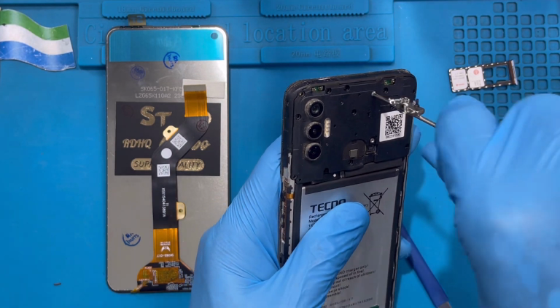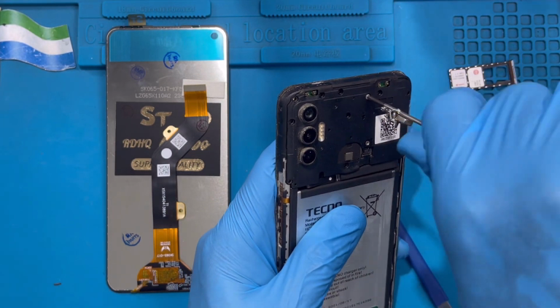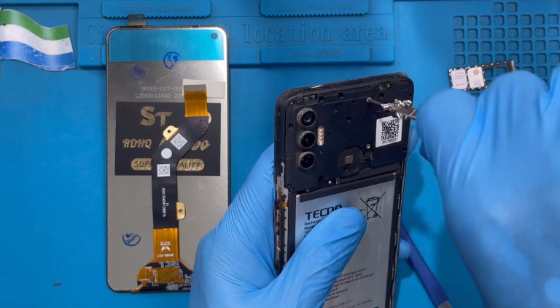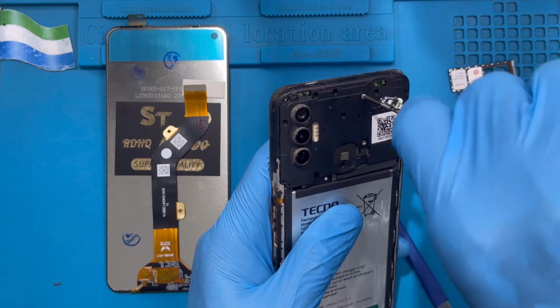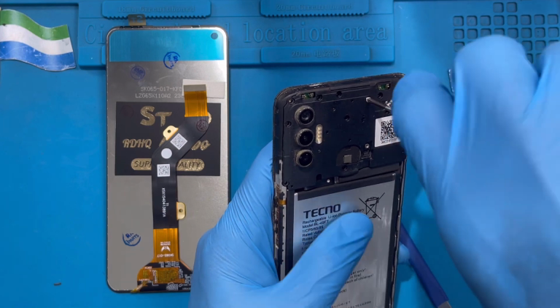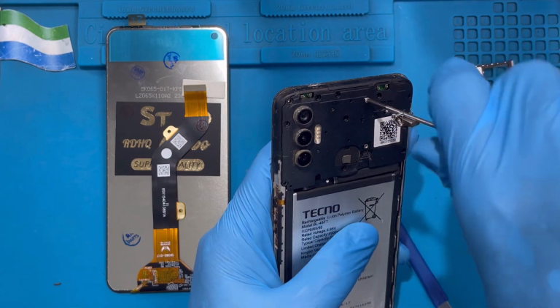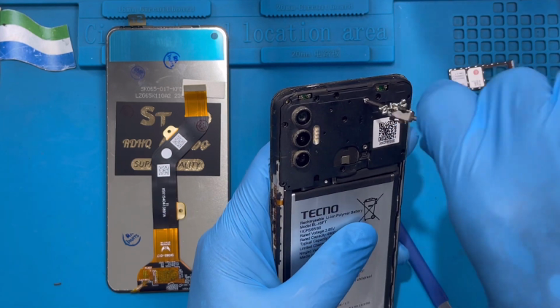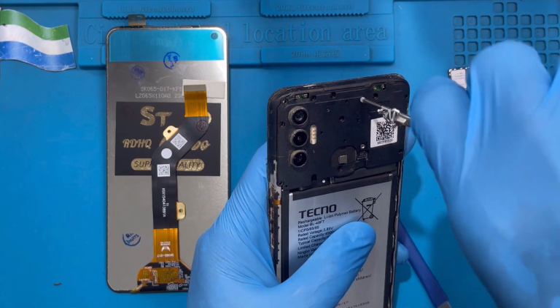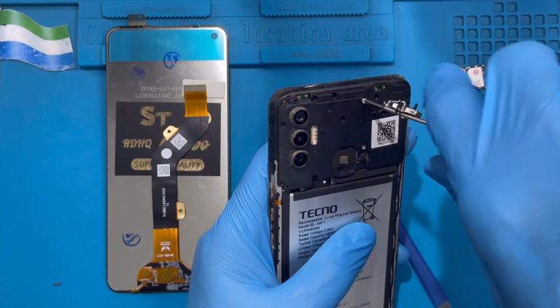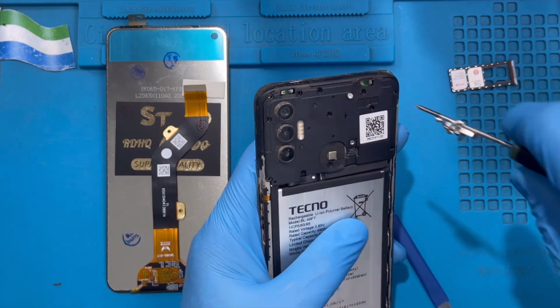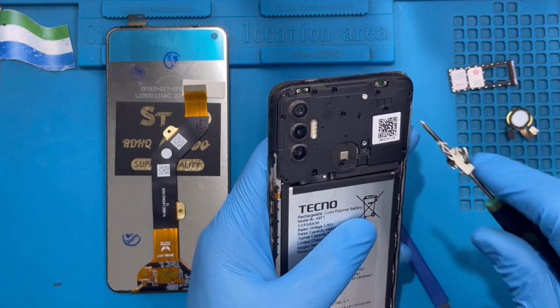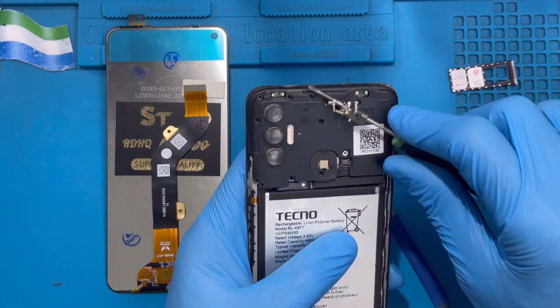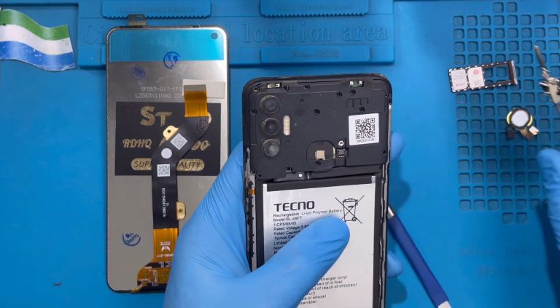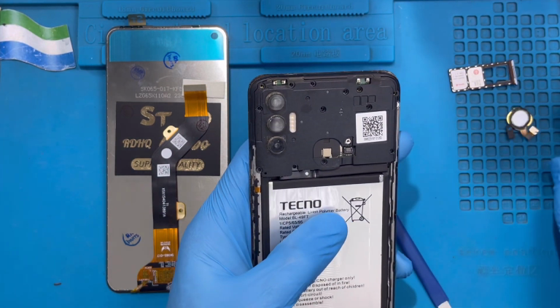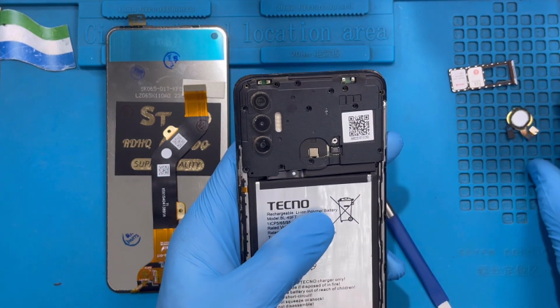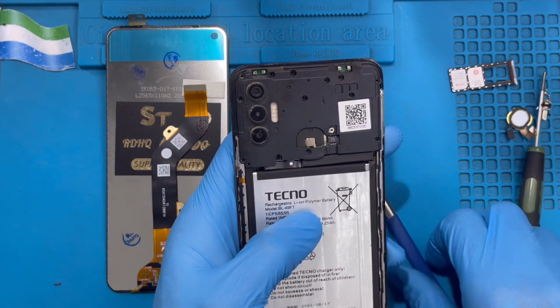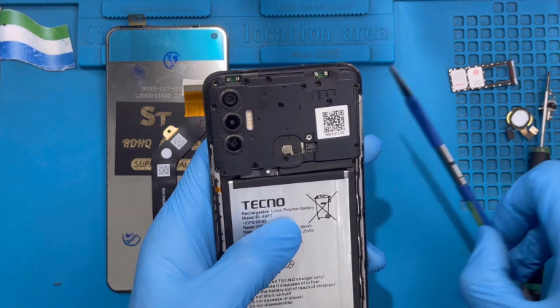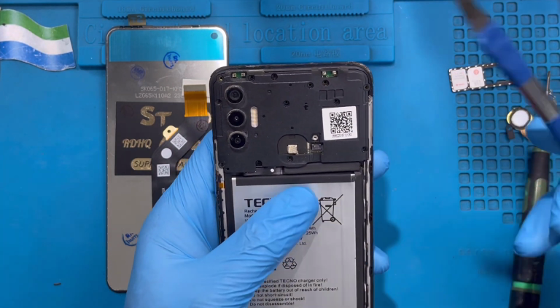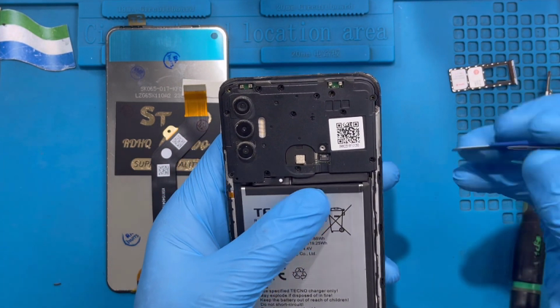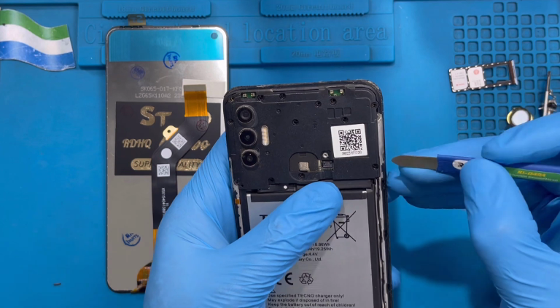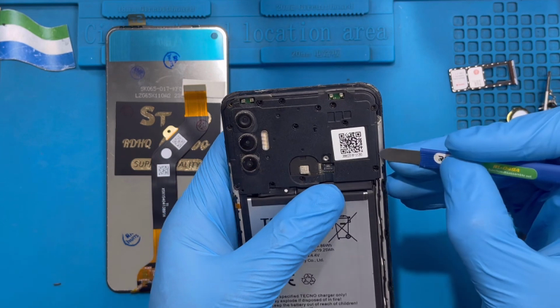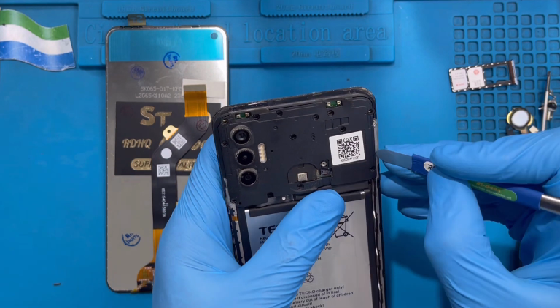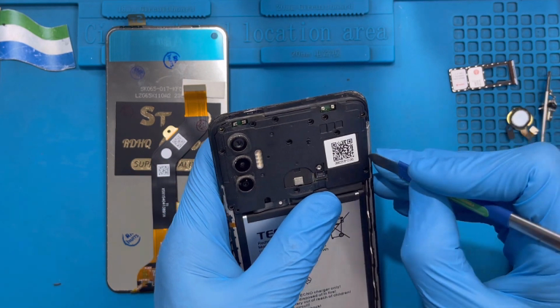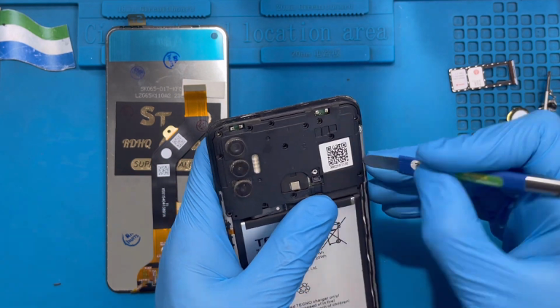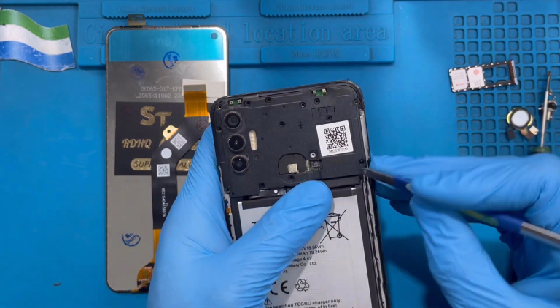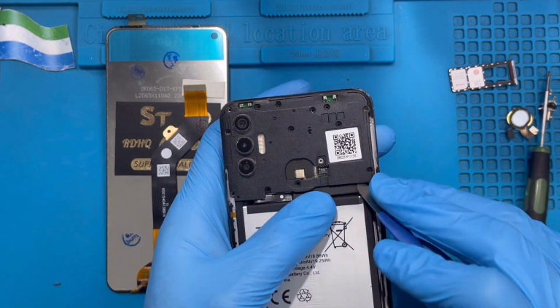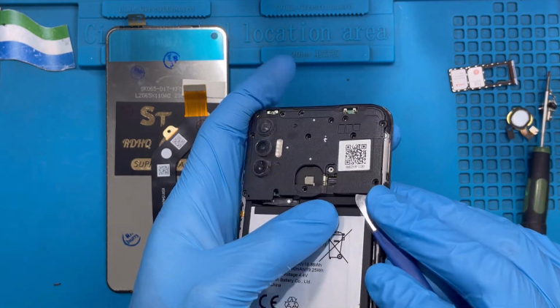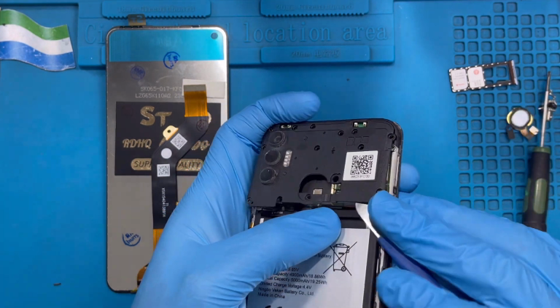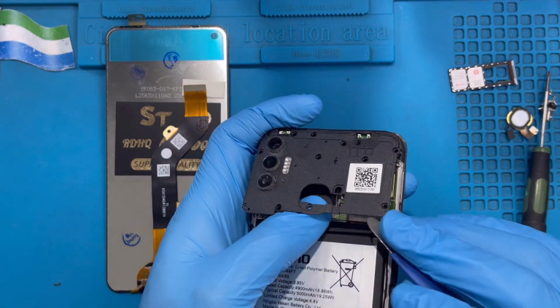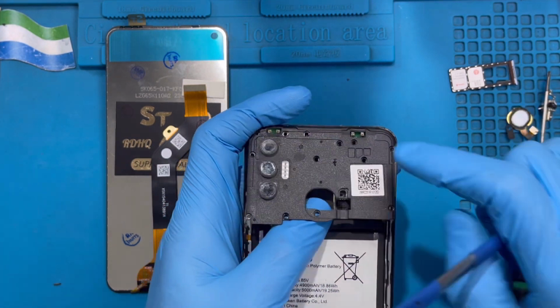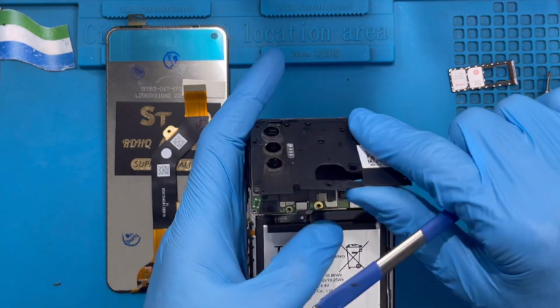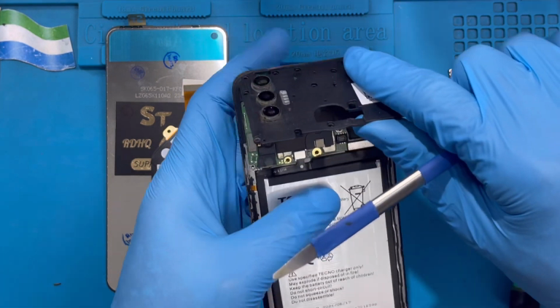Make sure you remove all the screws very nicely. Like this — now you remove this cover on top, just remove it on top like this.